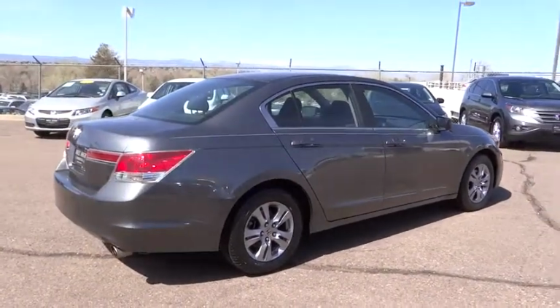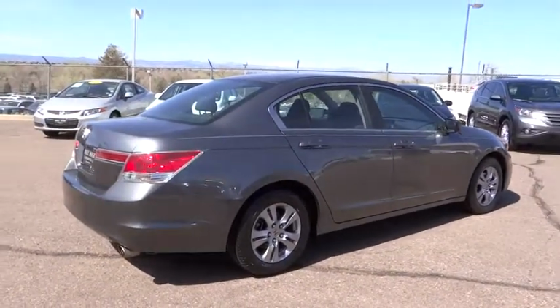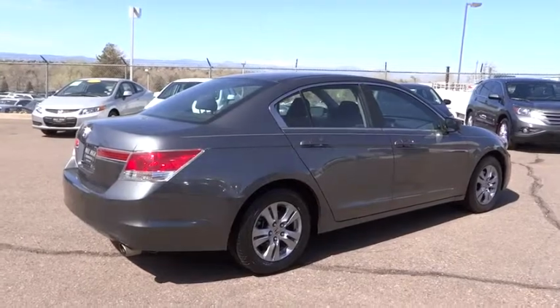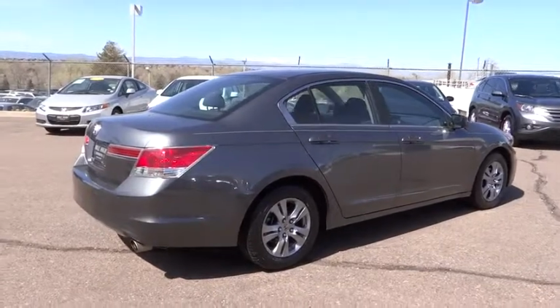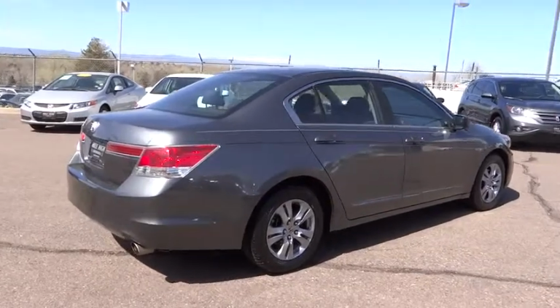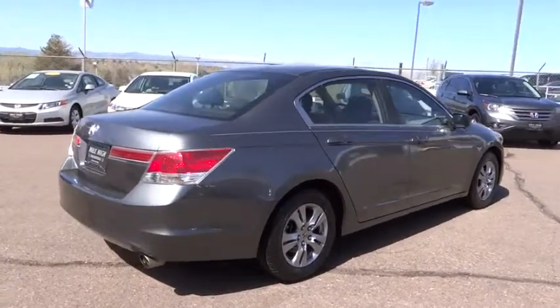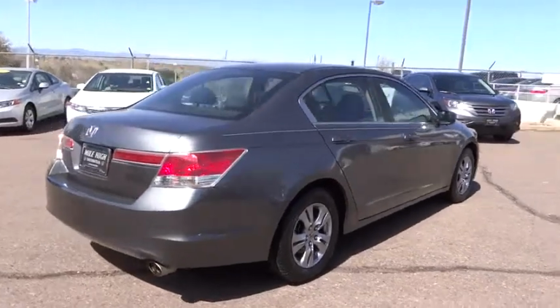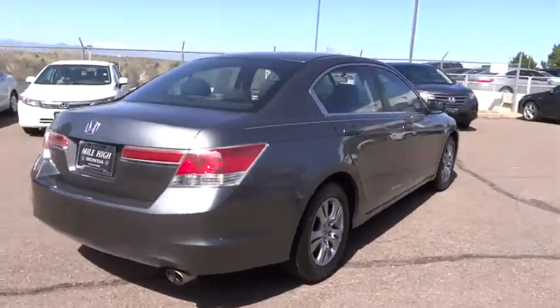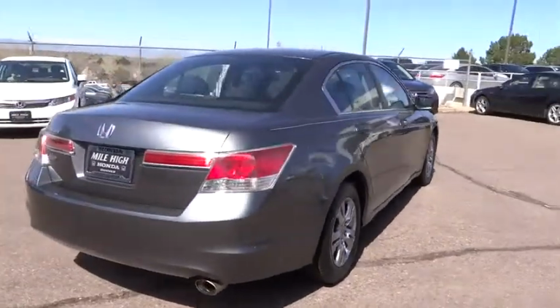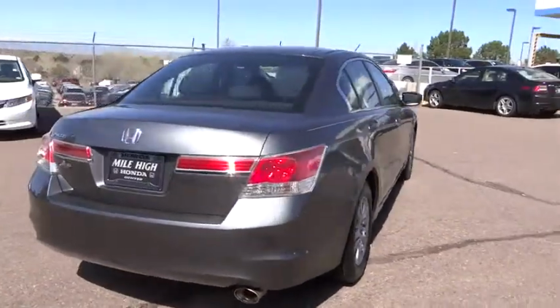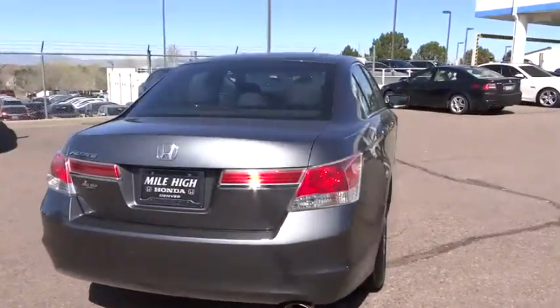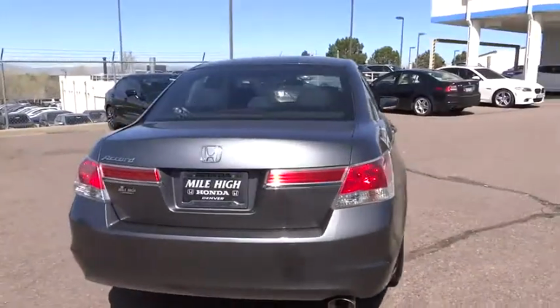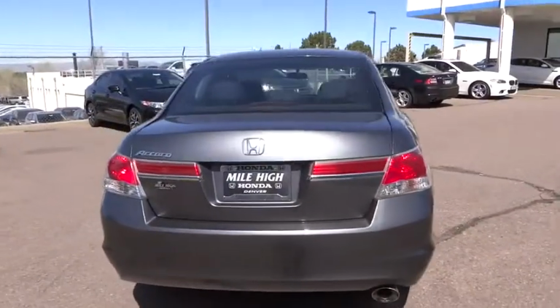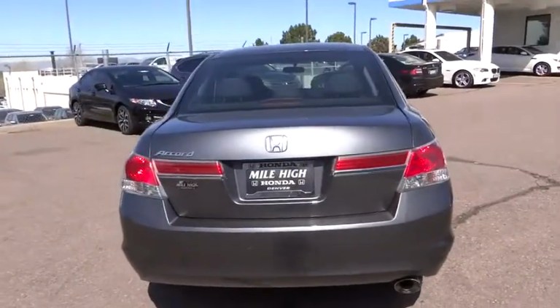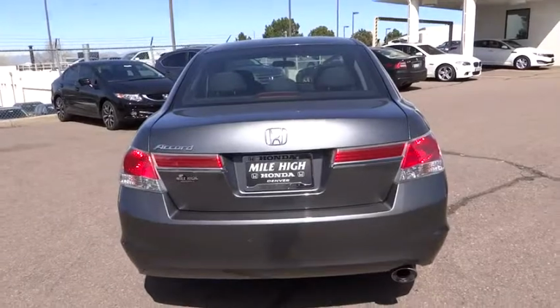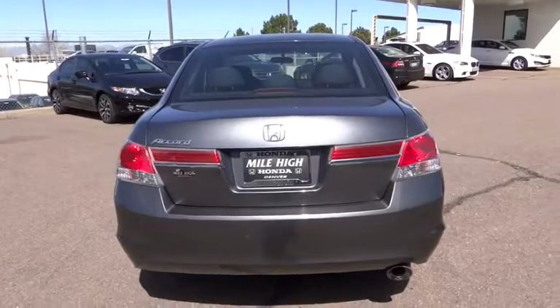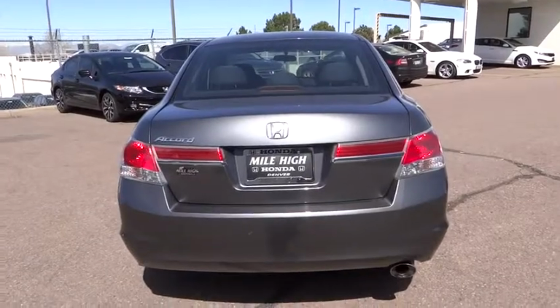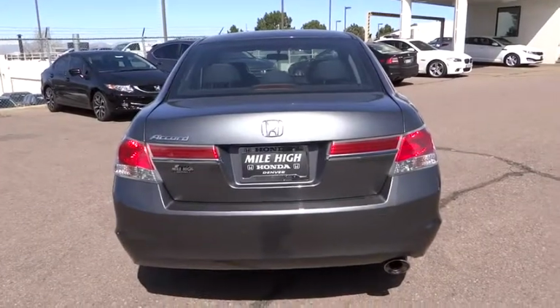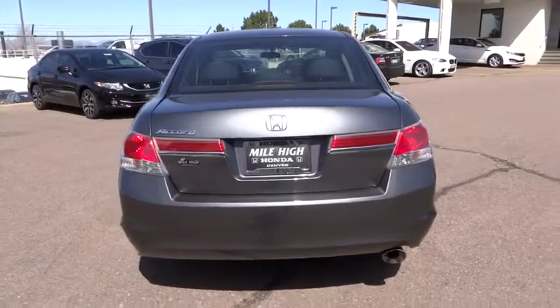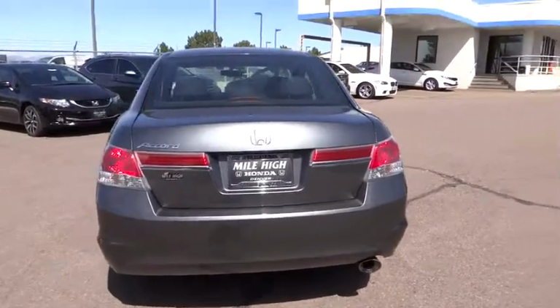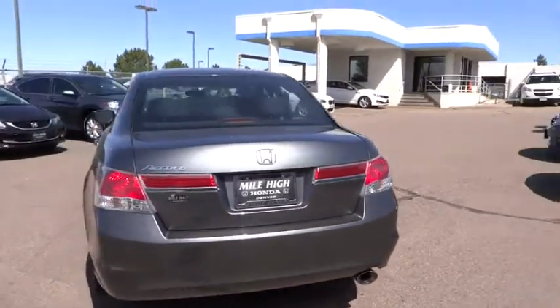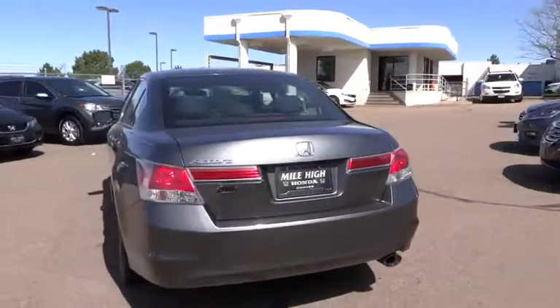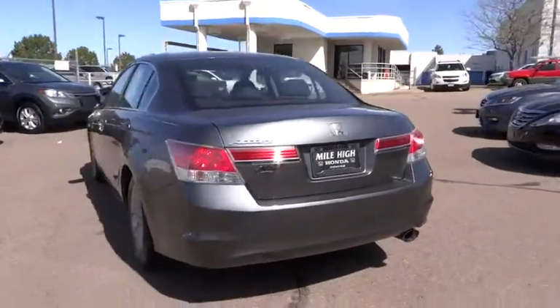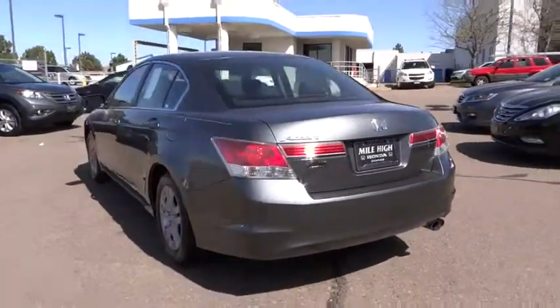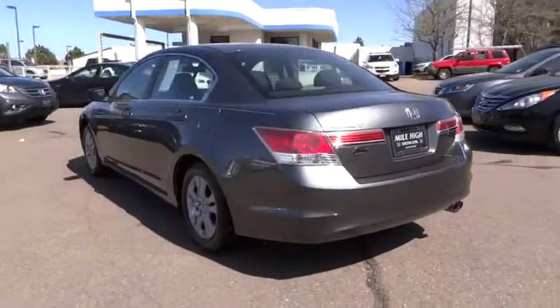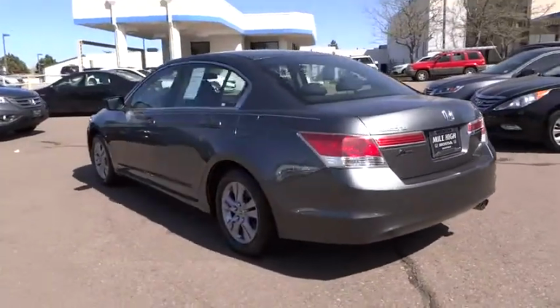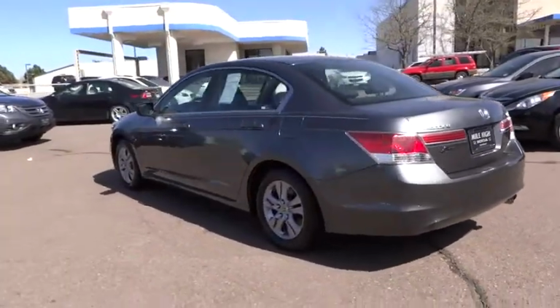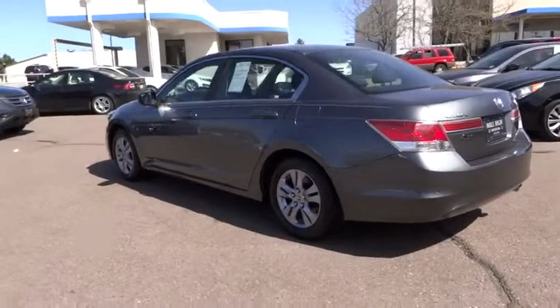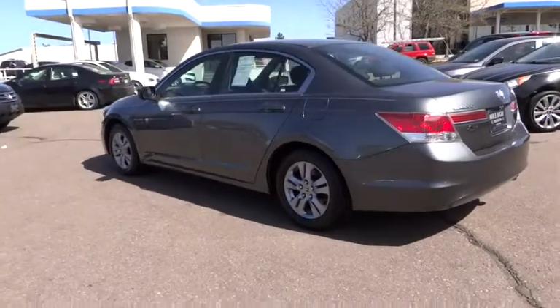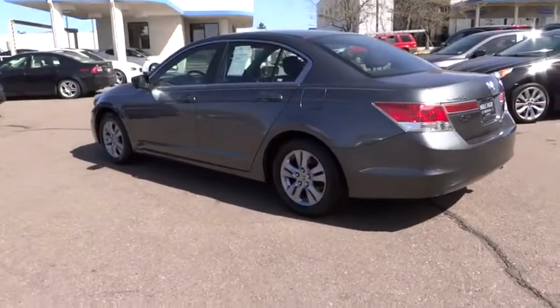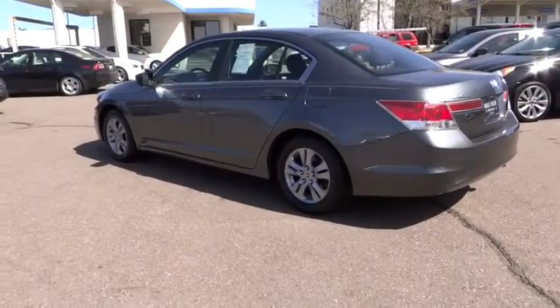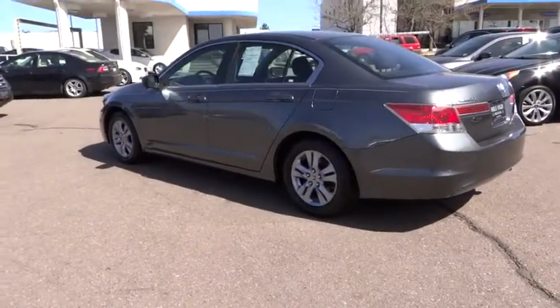Electronic stability control, remote keyless entry, brake assist, panic alarm, tachometer, overhead console, power driver seat, tilt steering wheel, front bucket seat, front reading lamps.